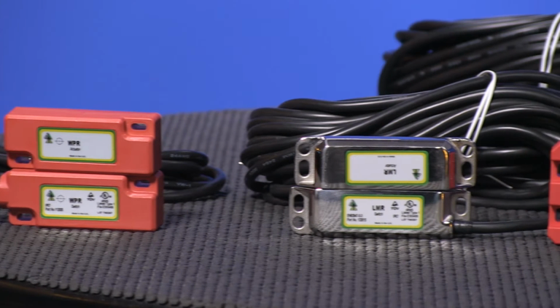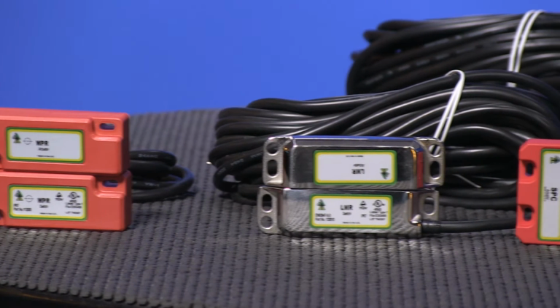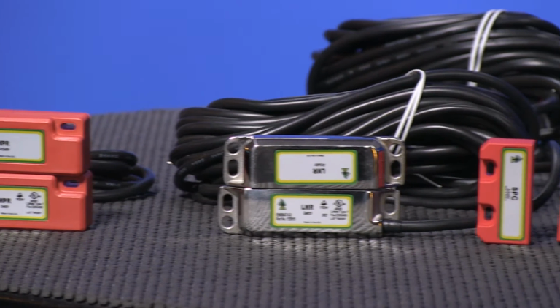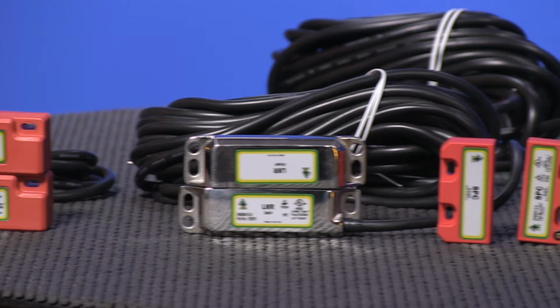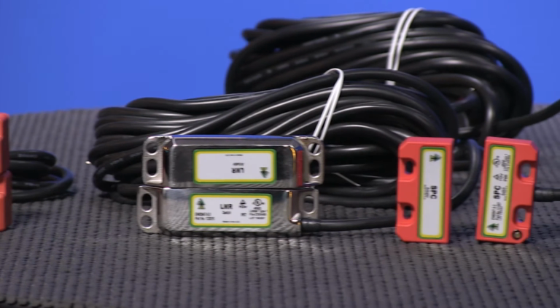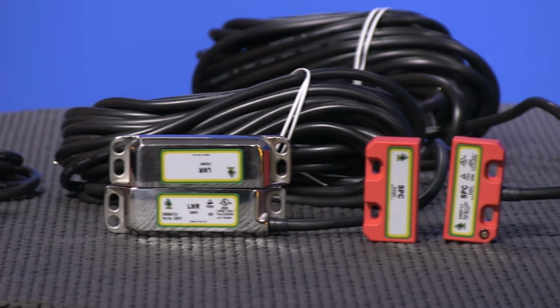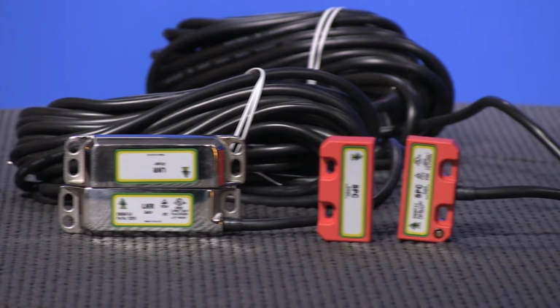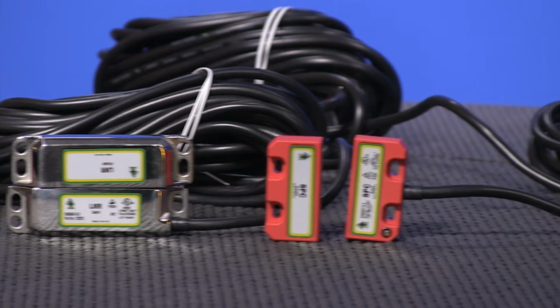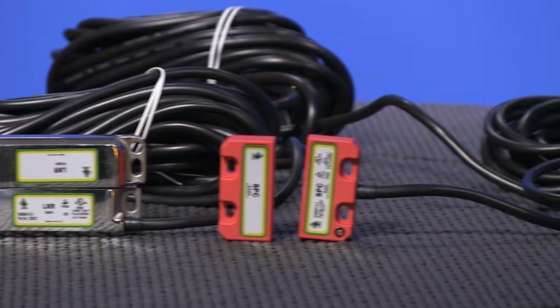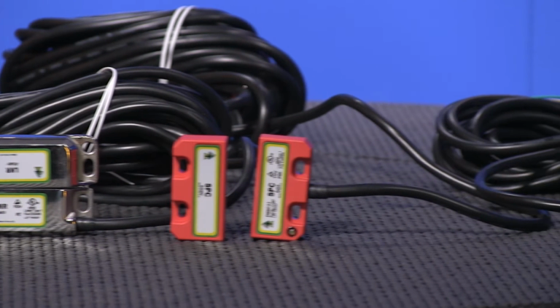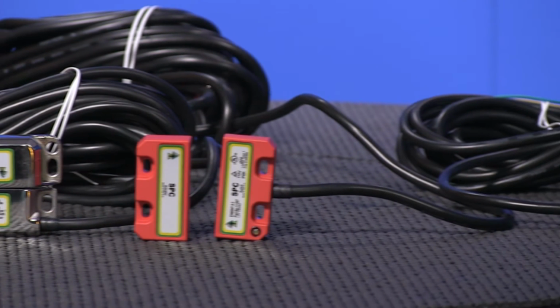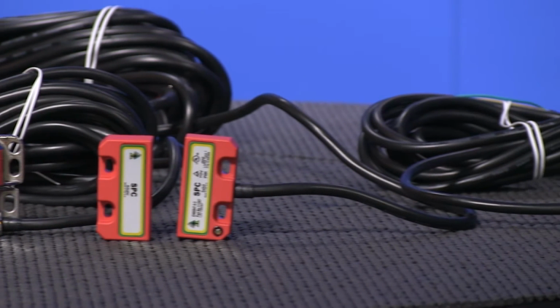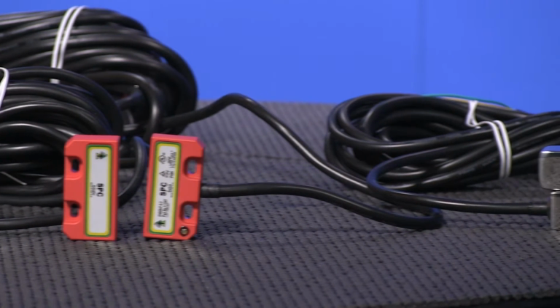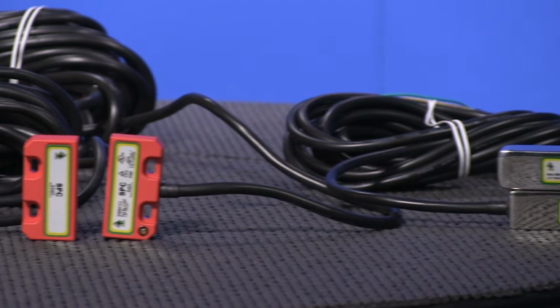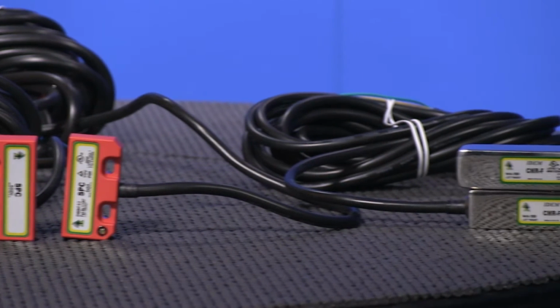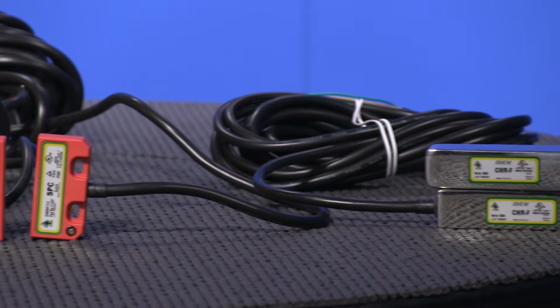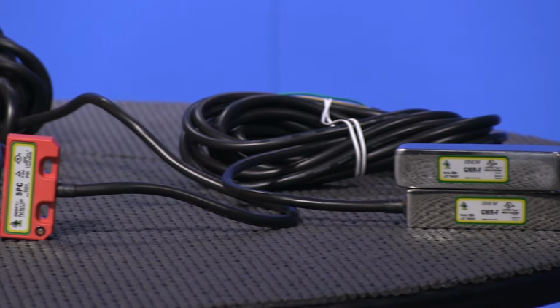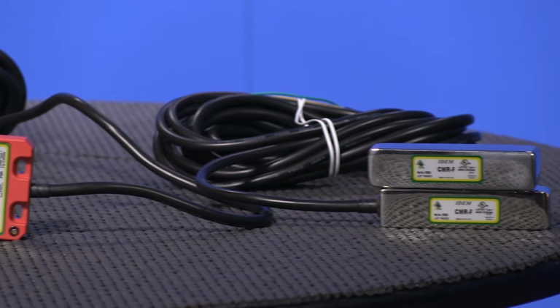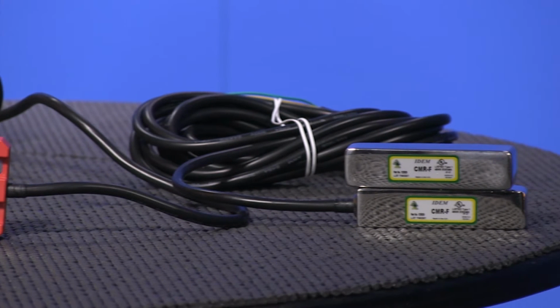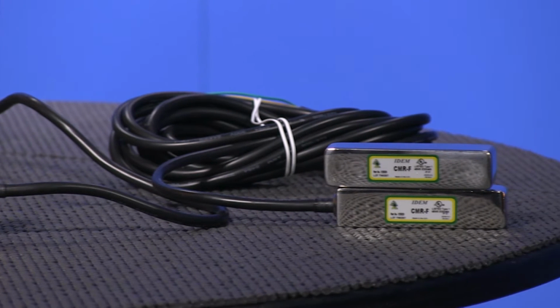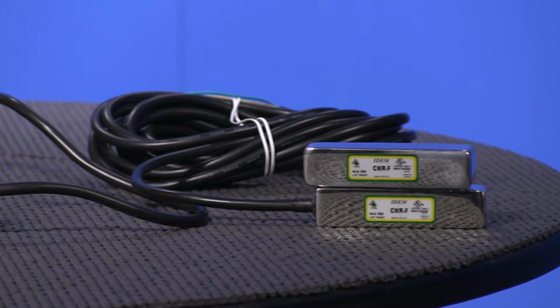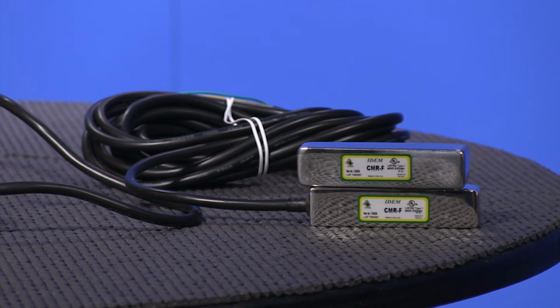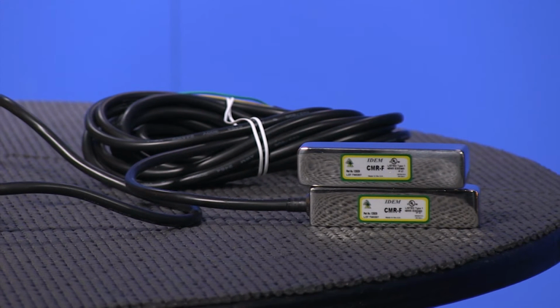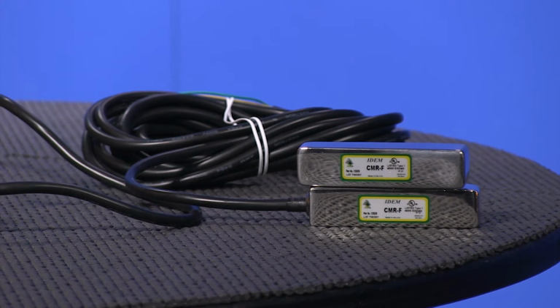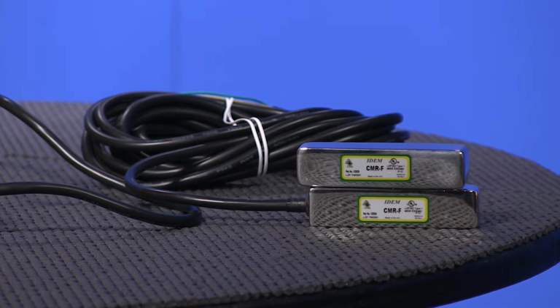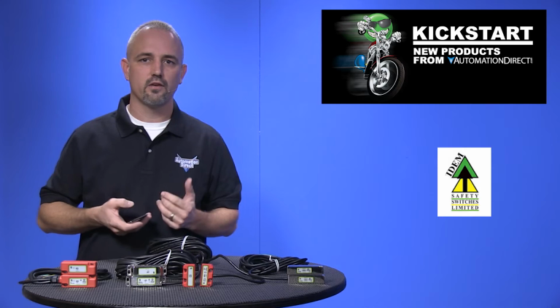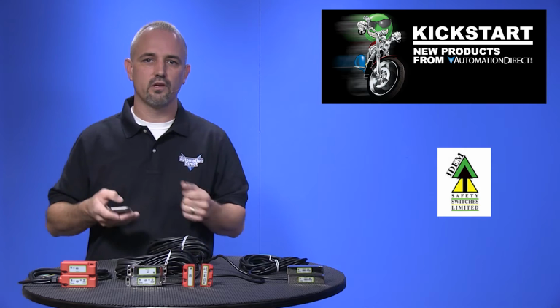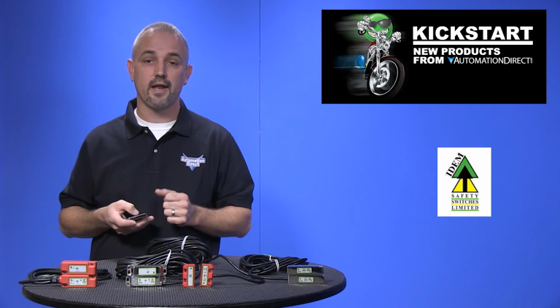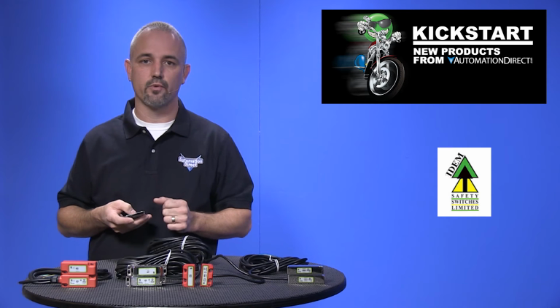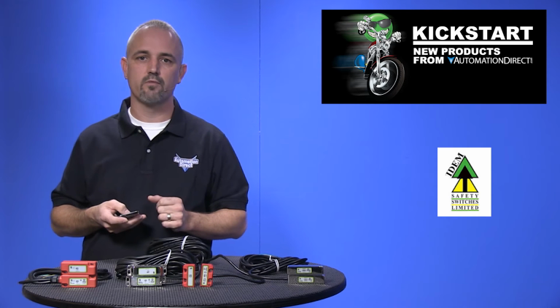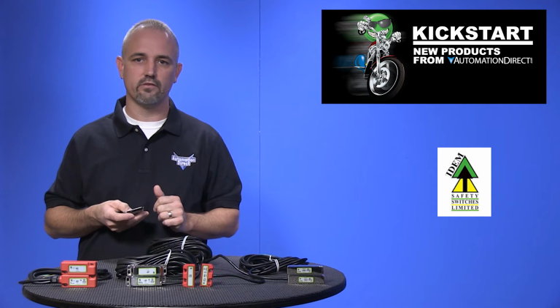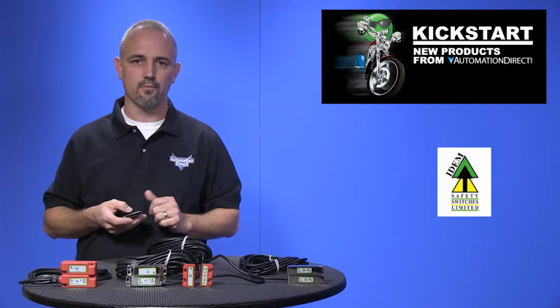Both technologies are offered in plastic and in metal housings, and there are several housings to work with in a variety of applications. The plastic style is a polyester sensor and actuator with a PVC cable.